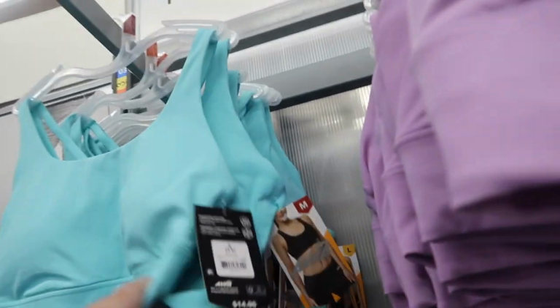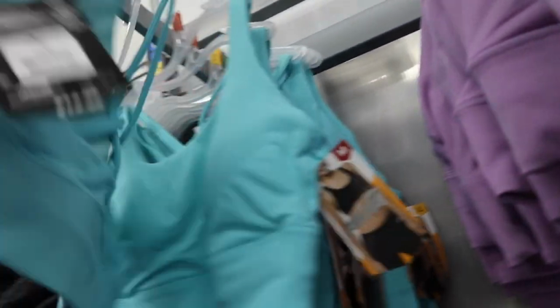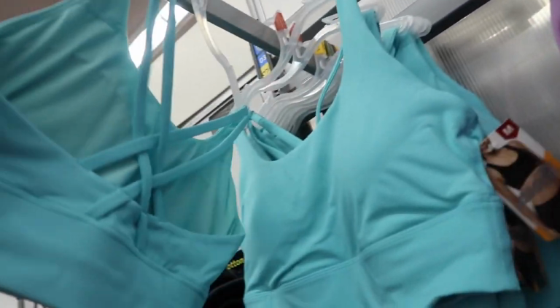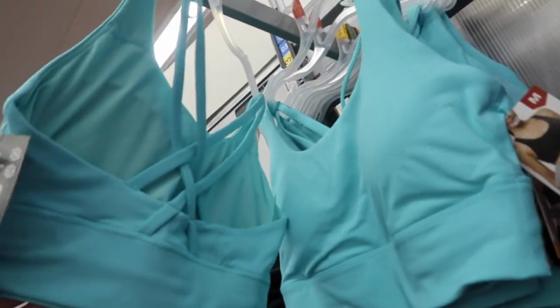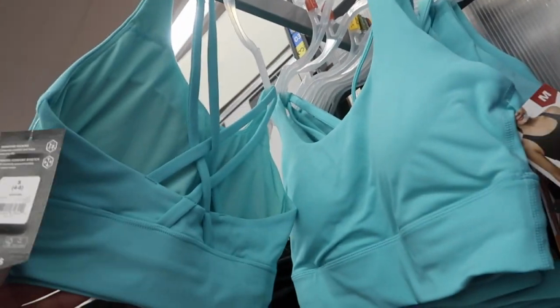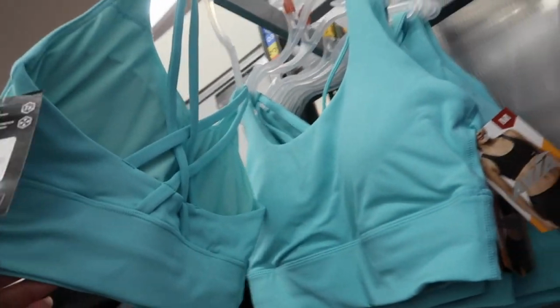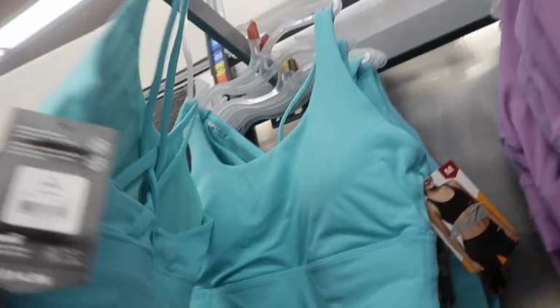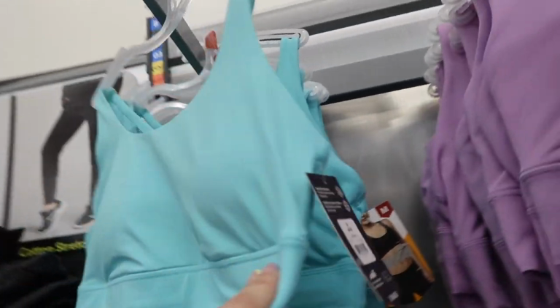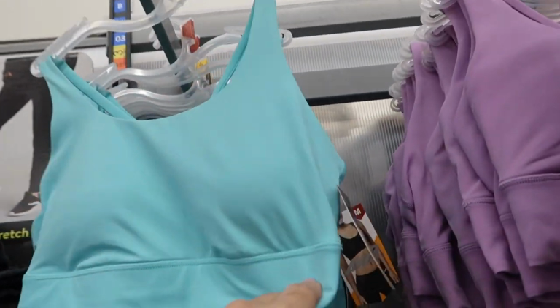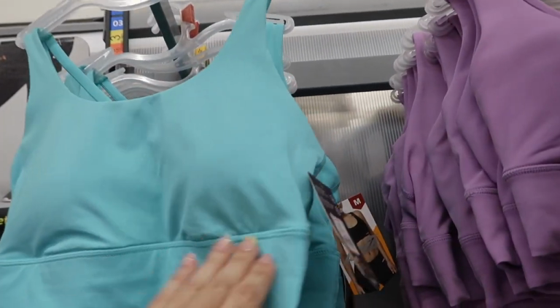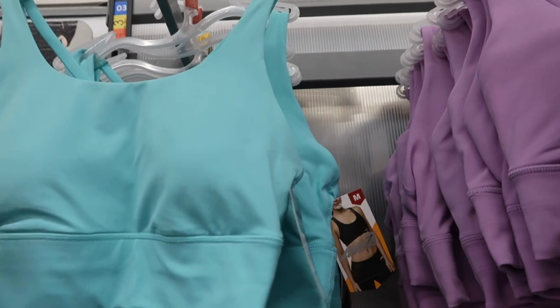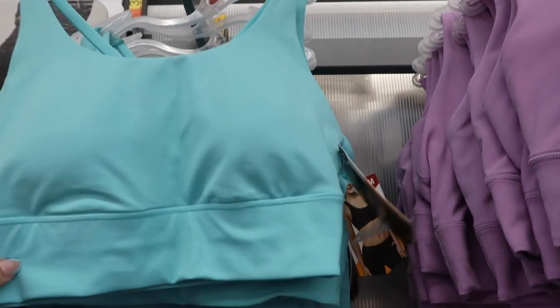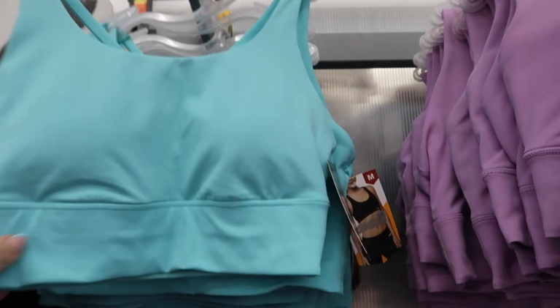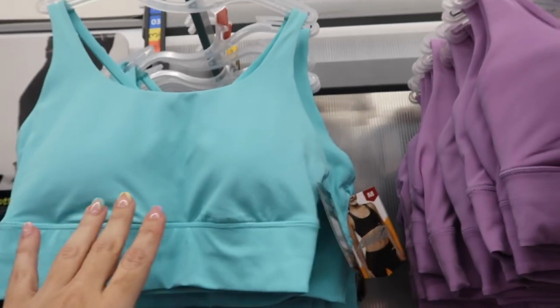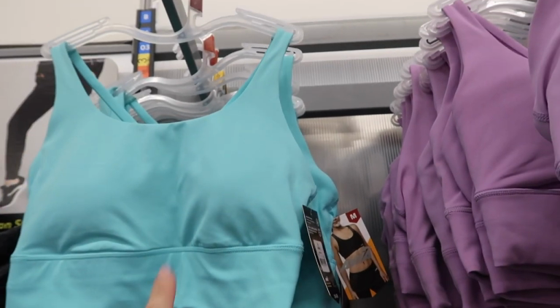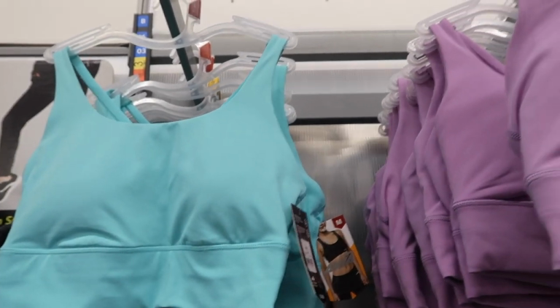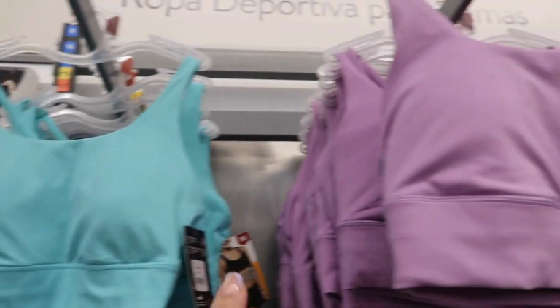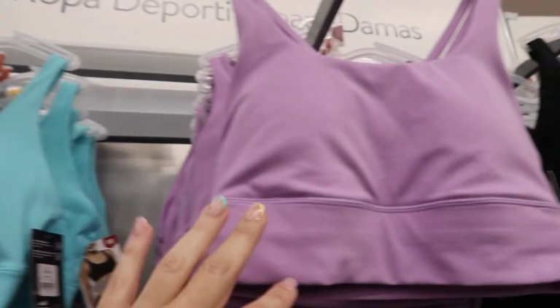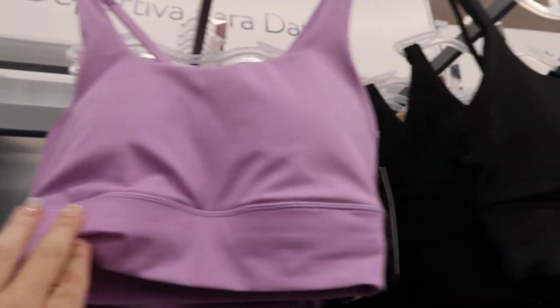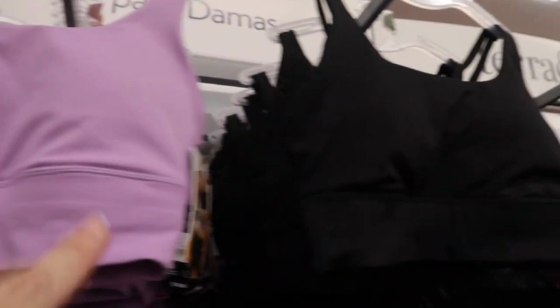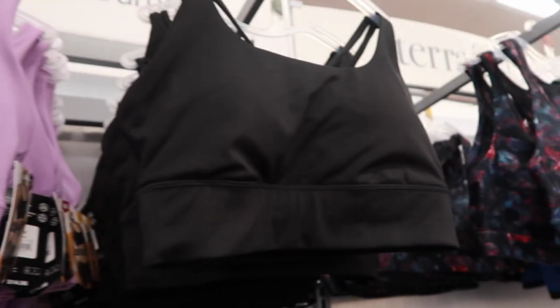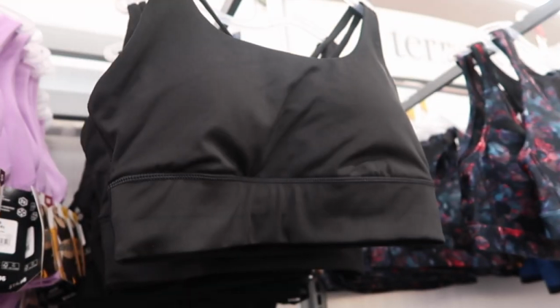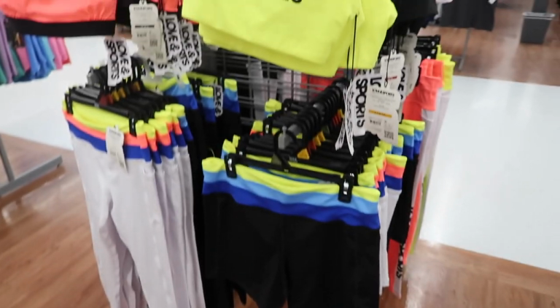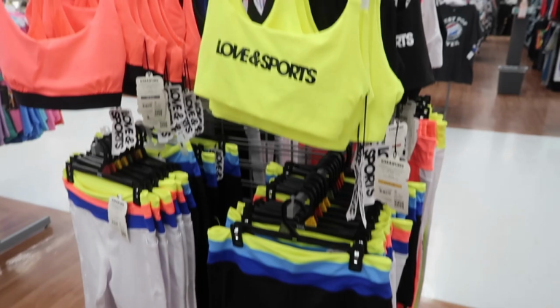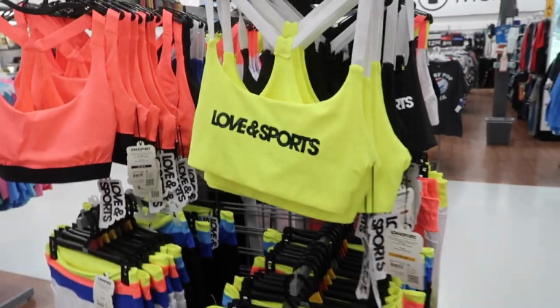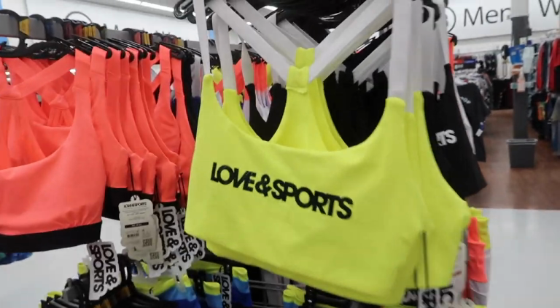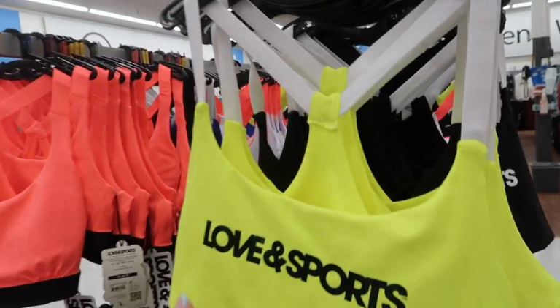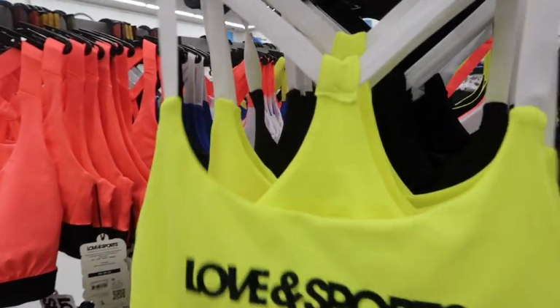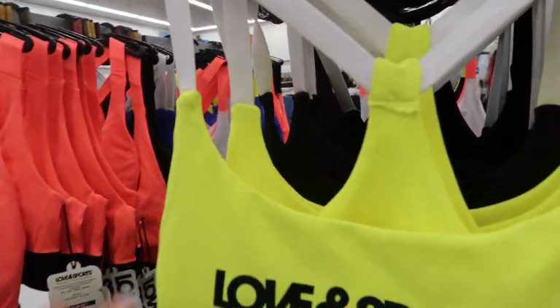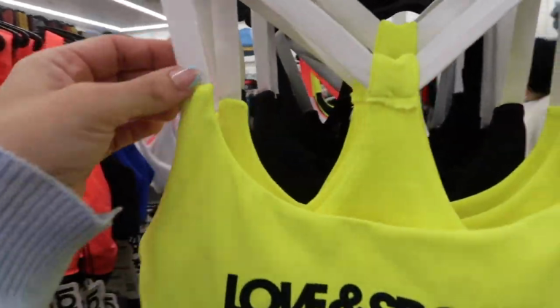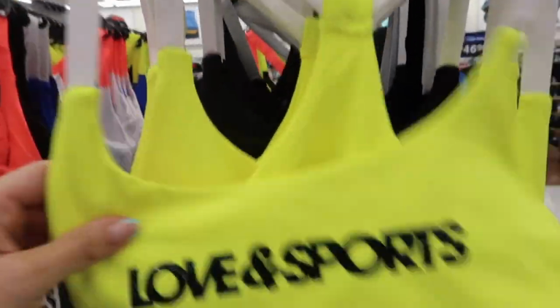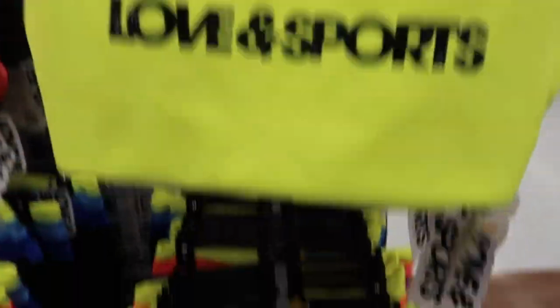Also new are sports bras from Avia with a crisscross back and a thicker band at the bottom. They're $14.98 and come in turquoise, purple, and black.